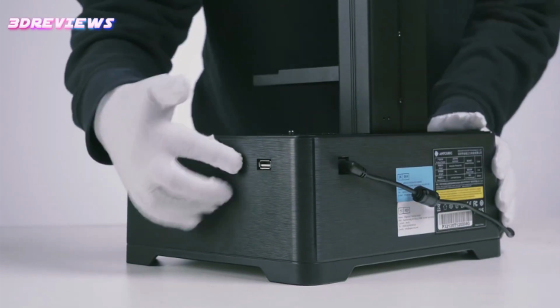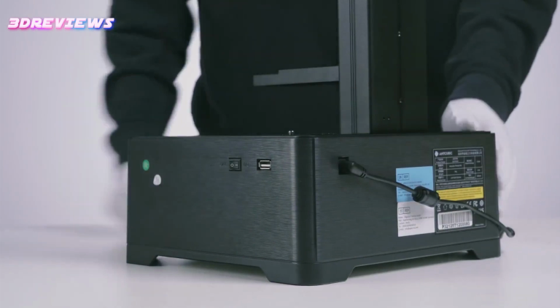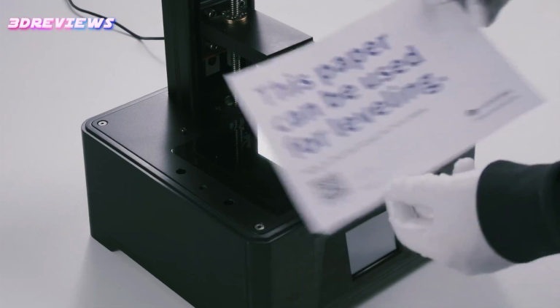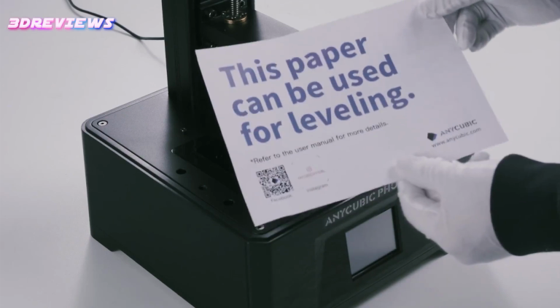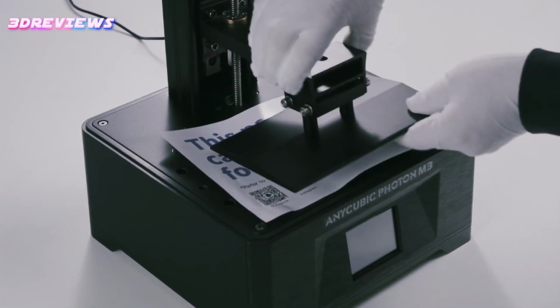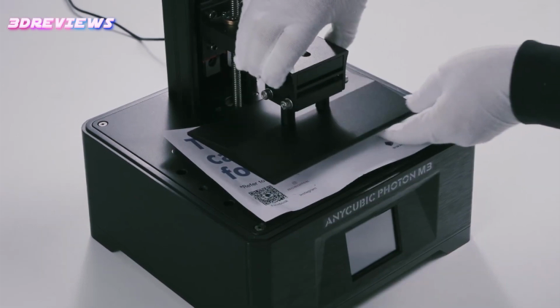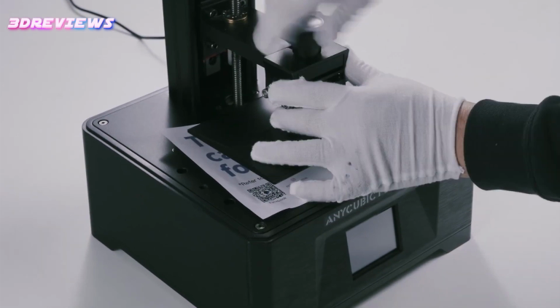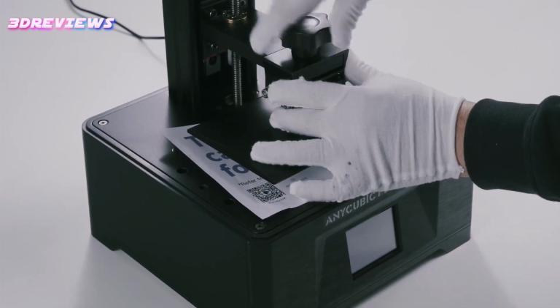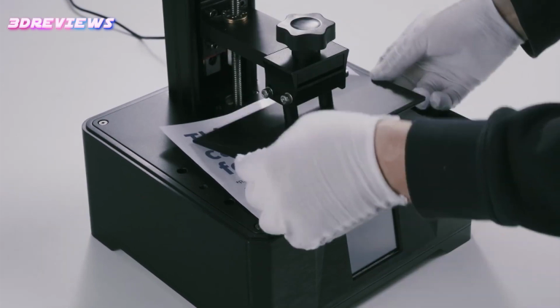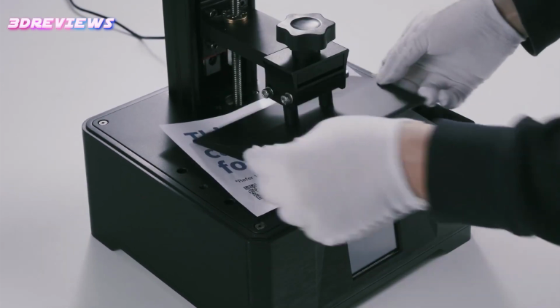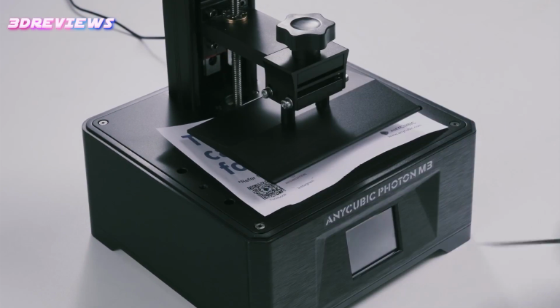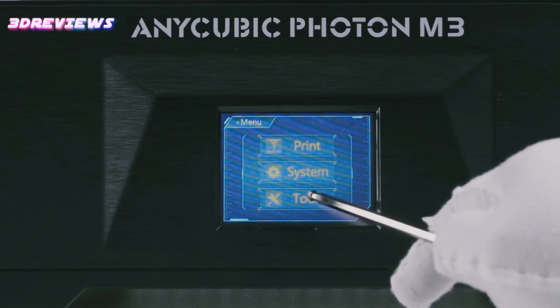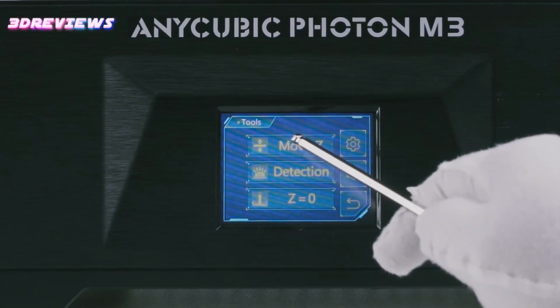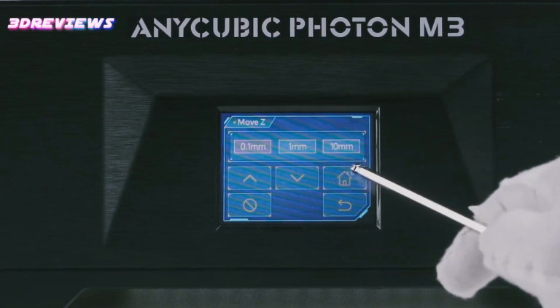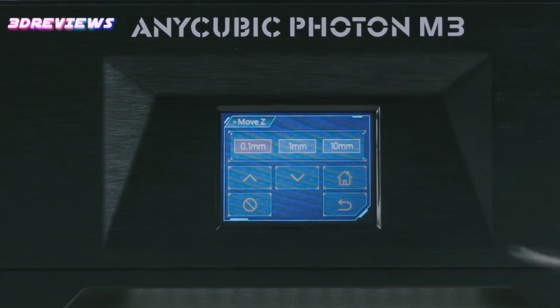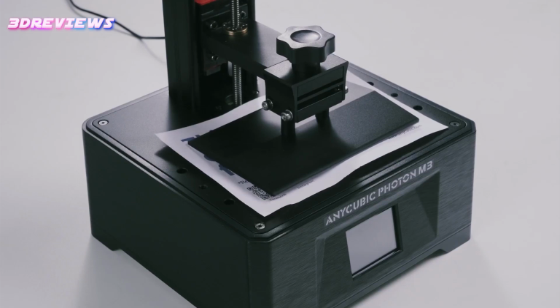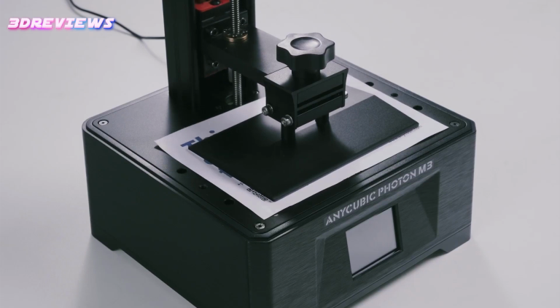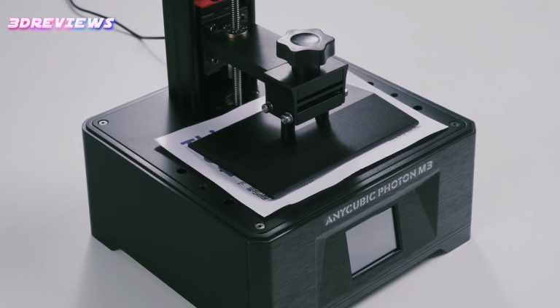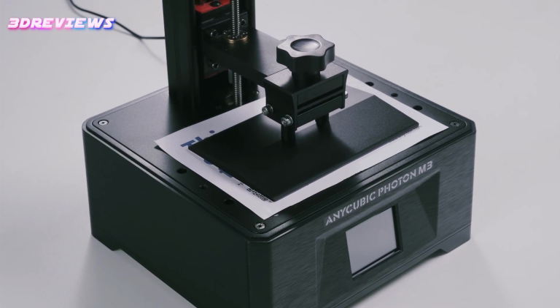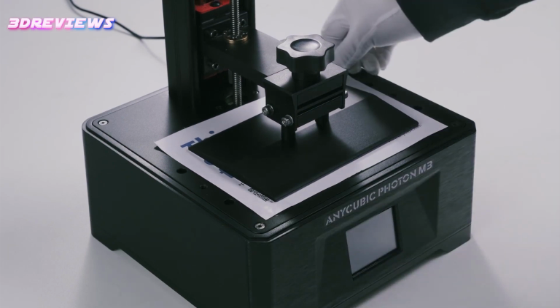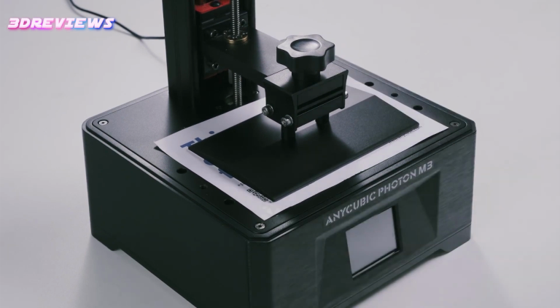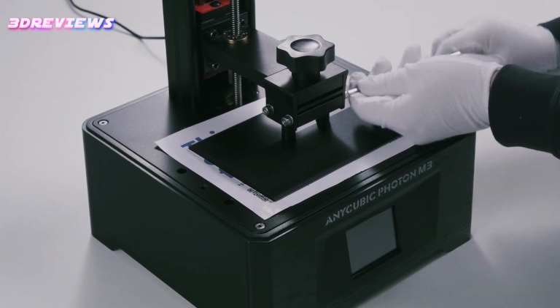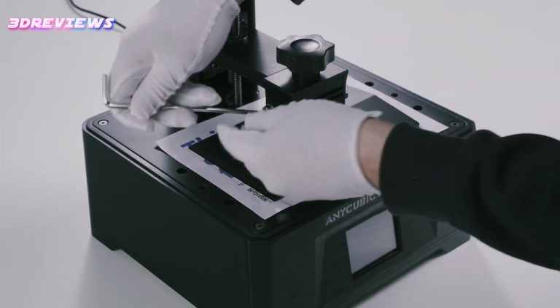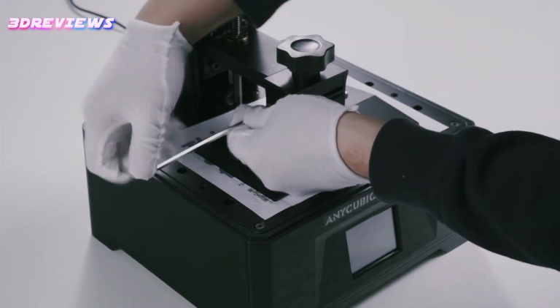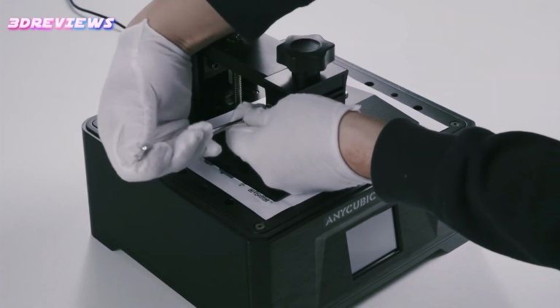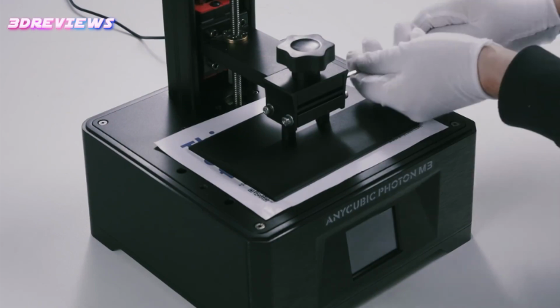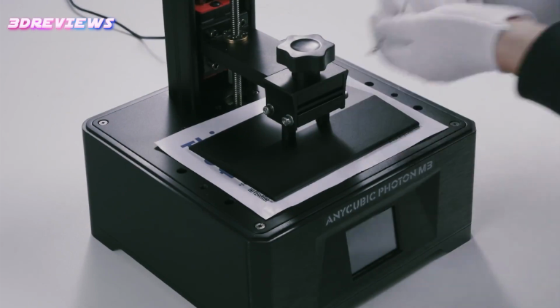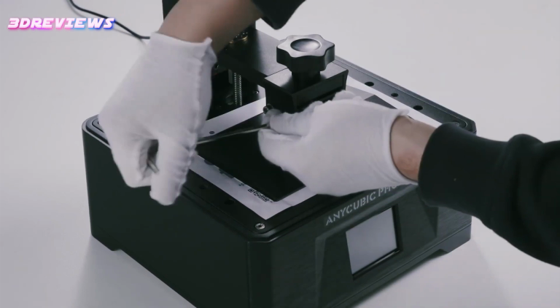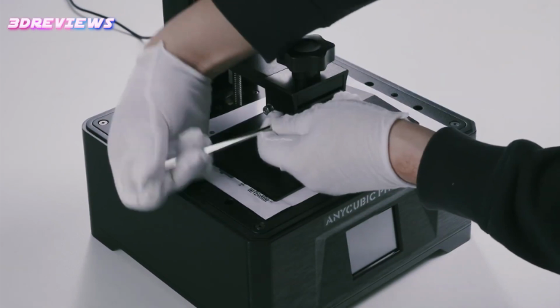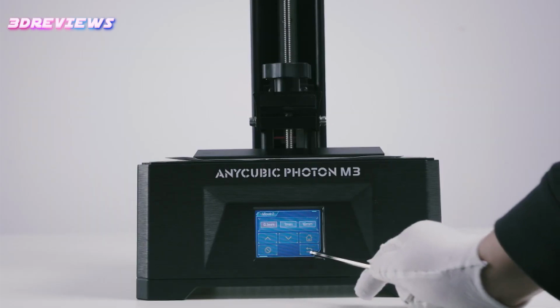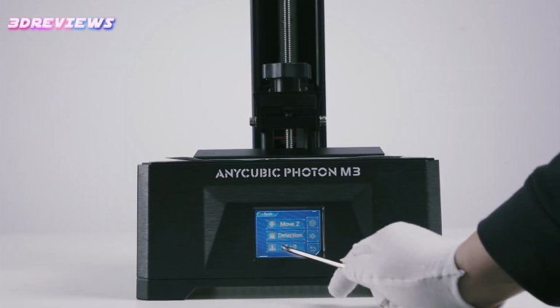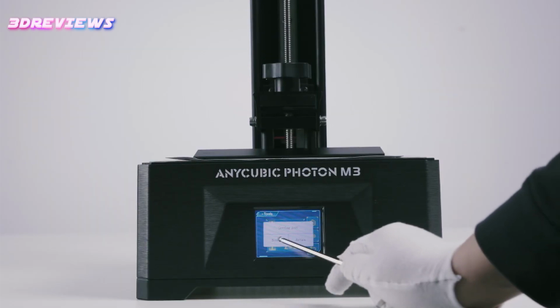Weighing 15.4 pounds, it comes with essential accessories for immediate use and safety precautions for handling resin. Assembly is straightforward, requiring minimal setup and a firmware update. Calibration involves leveling the build plate and testing UV light.